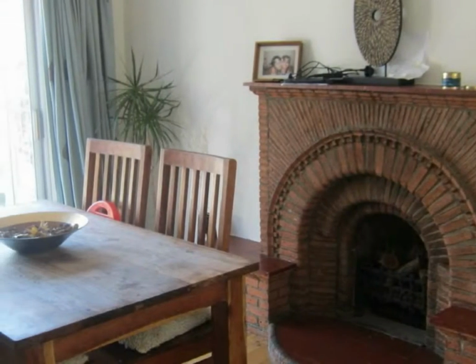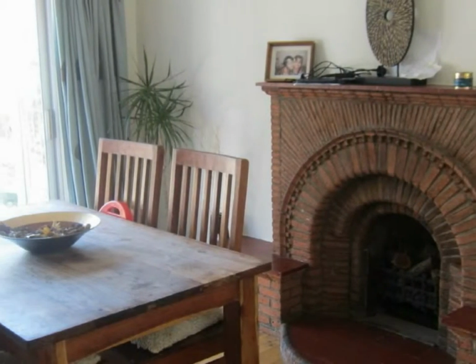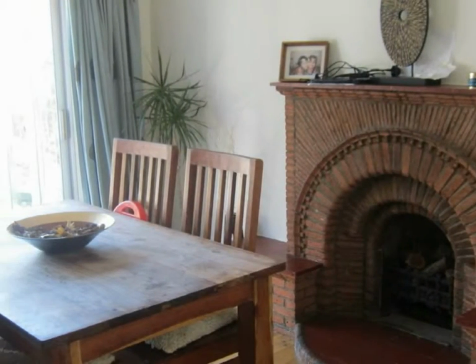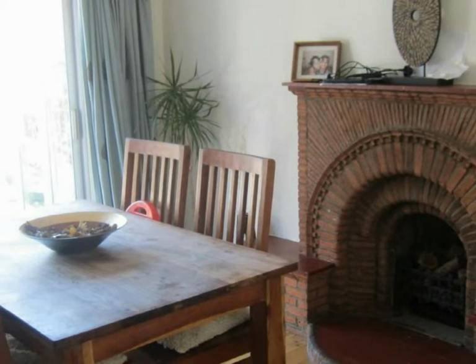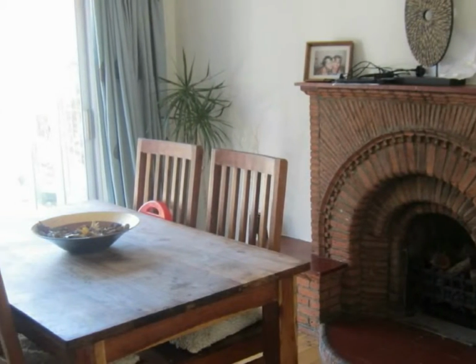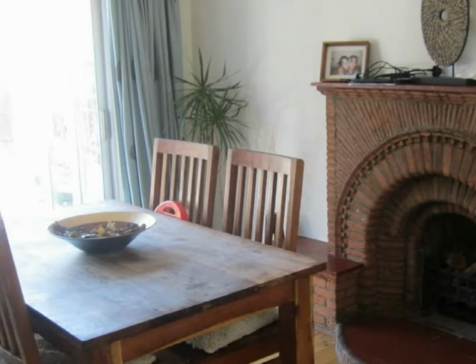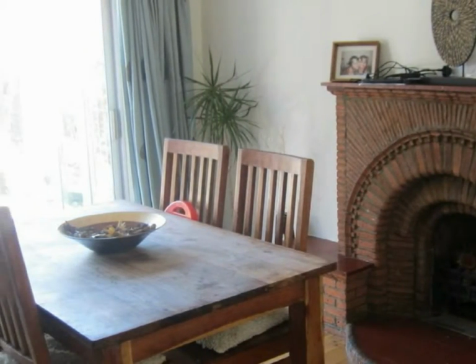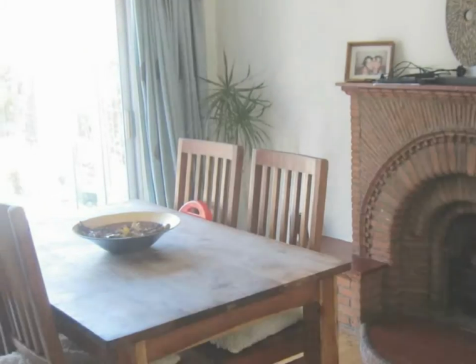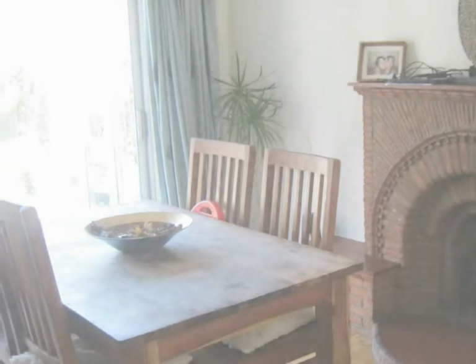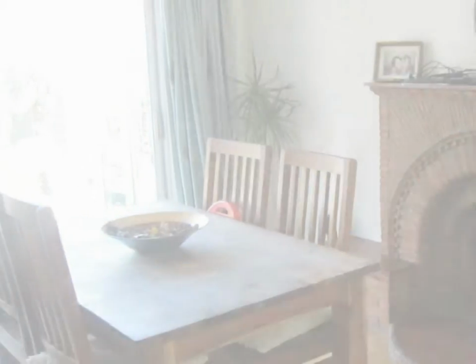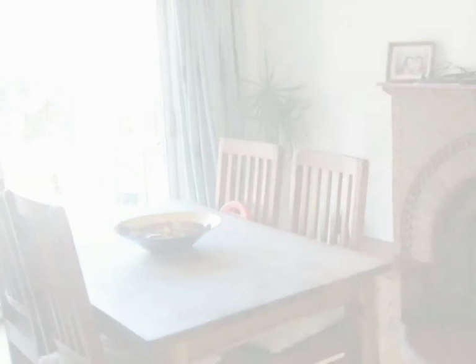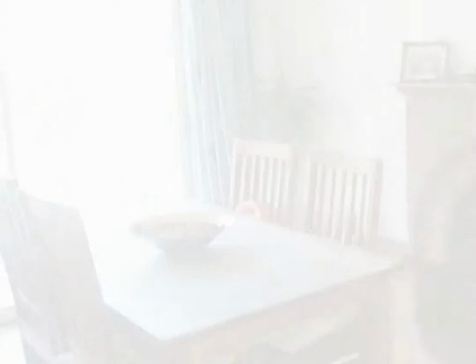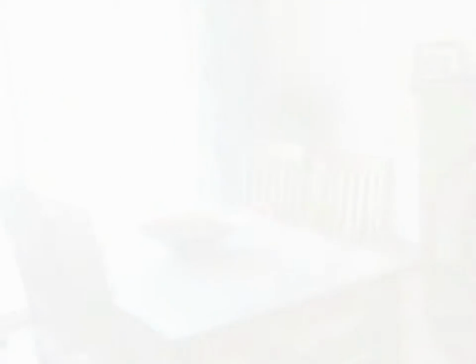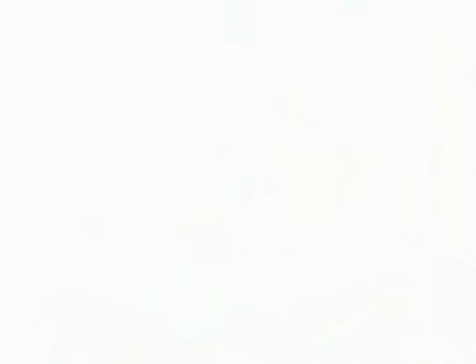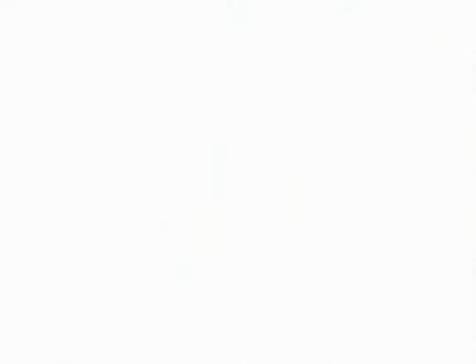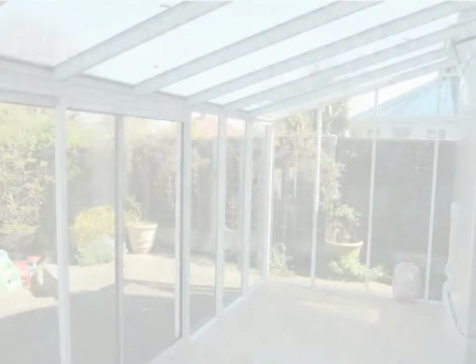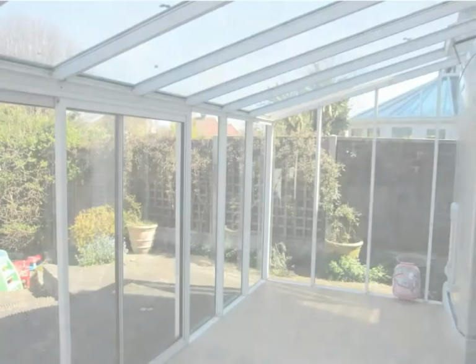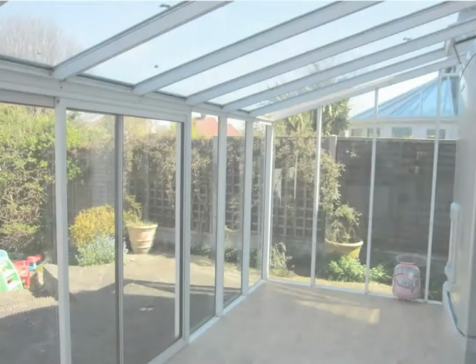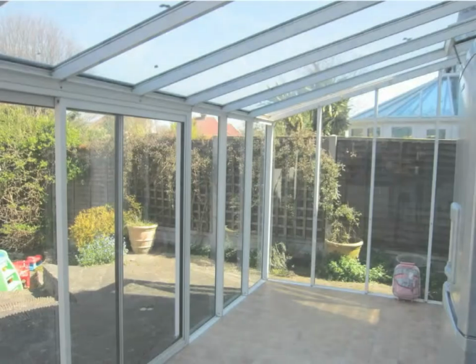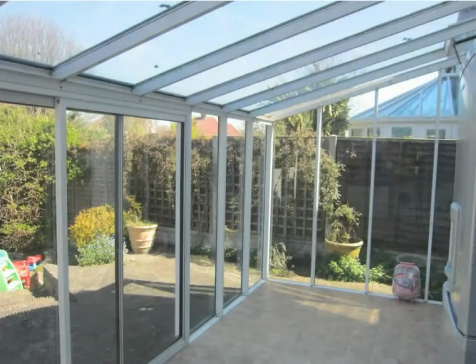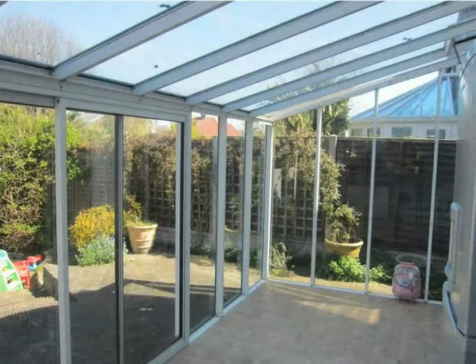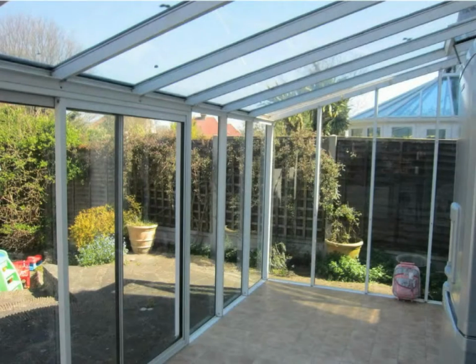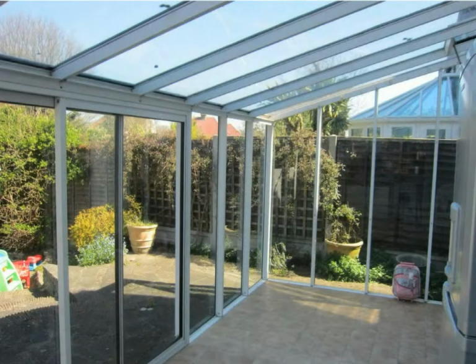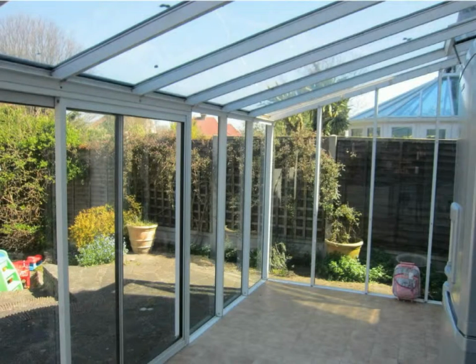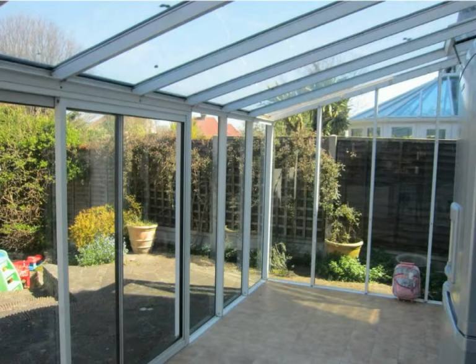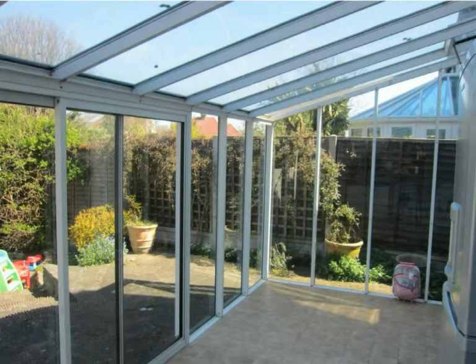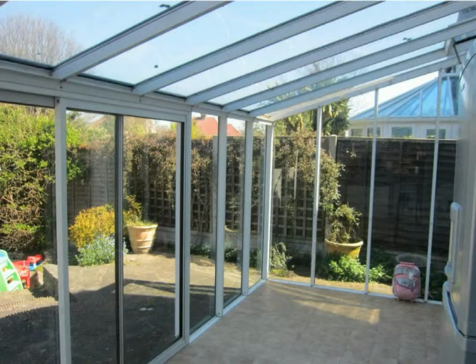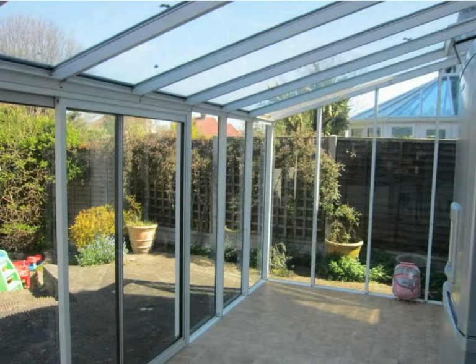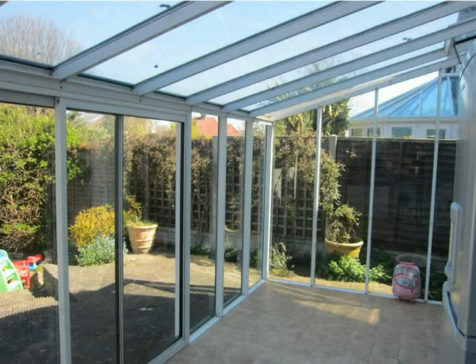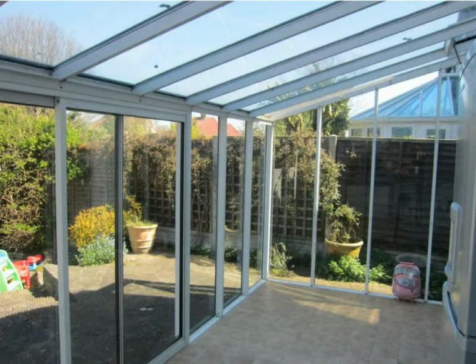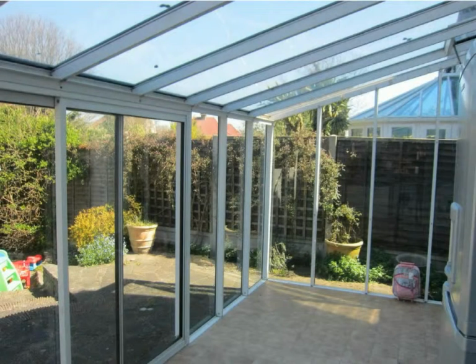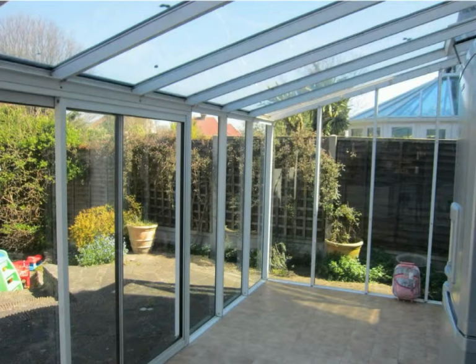This in turn leads to a large conservatory to the rear. The conservatory is double glazed with patio doors to the garden.